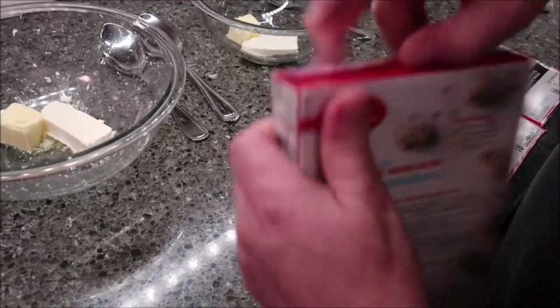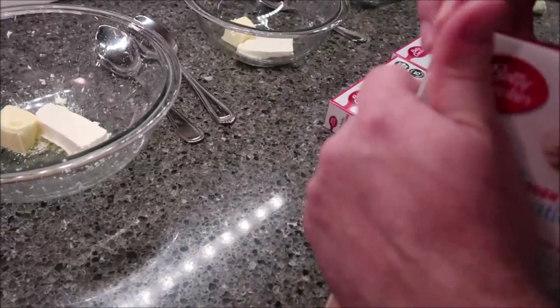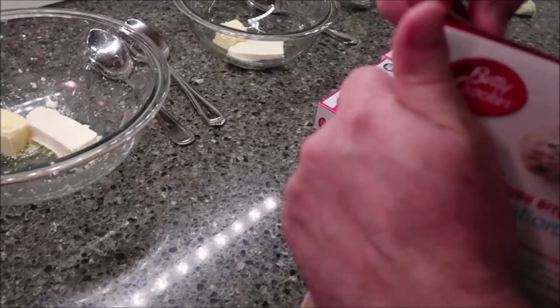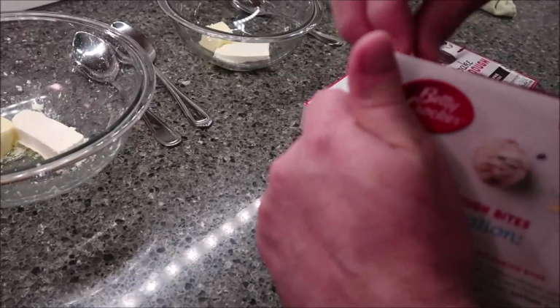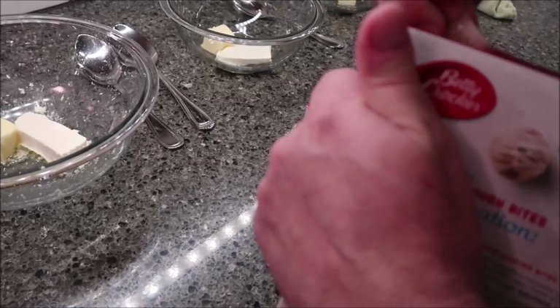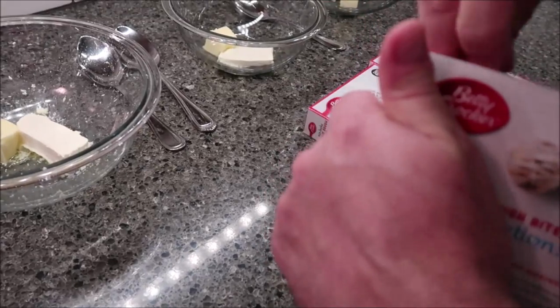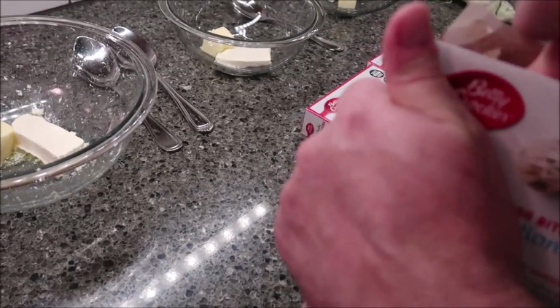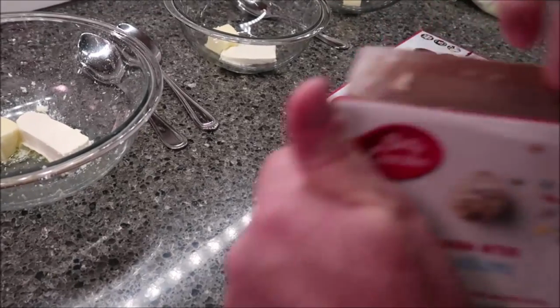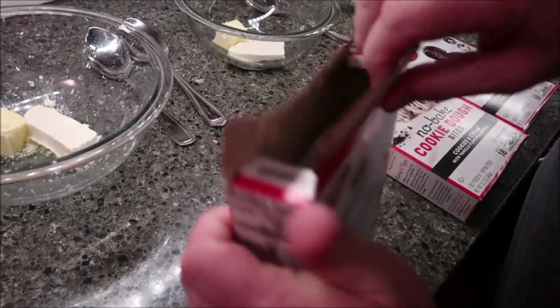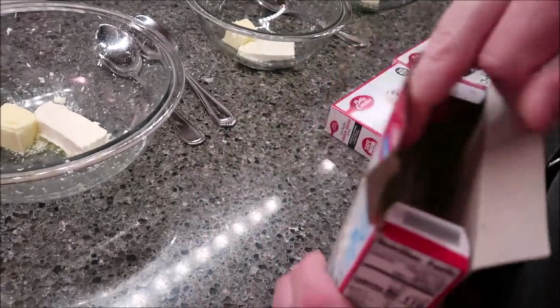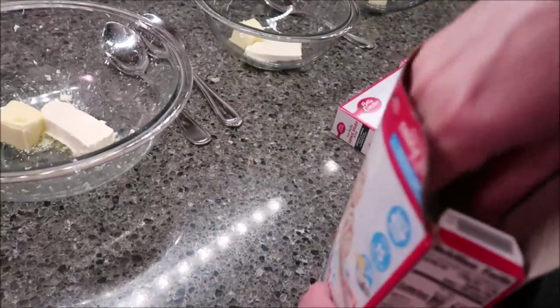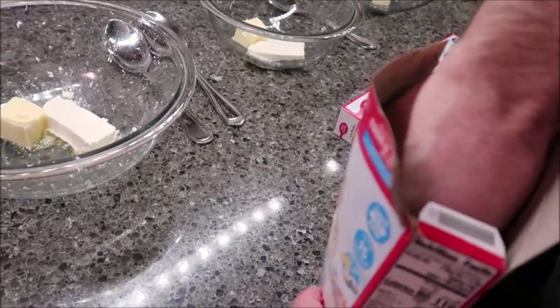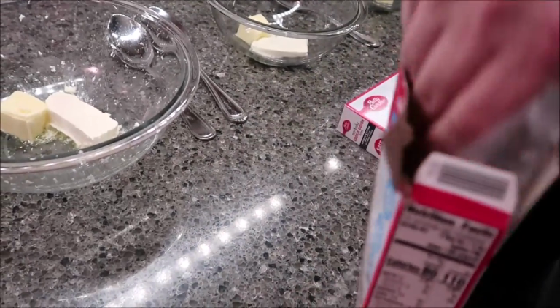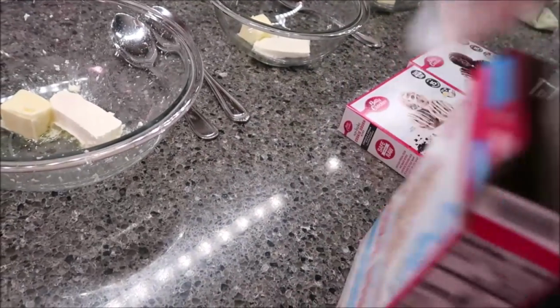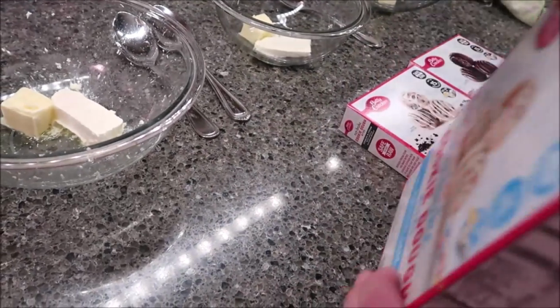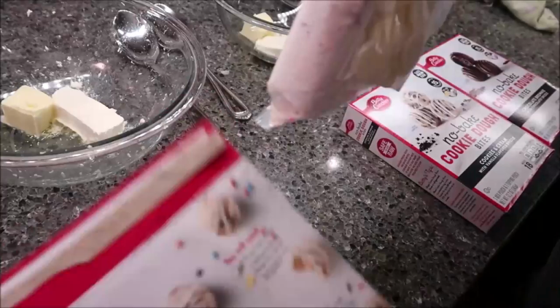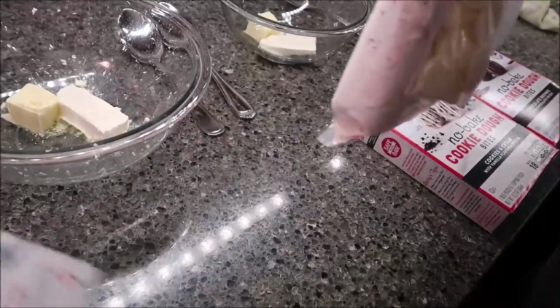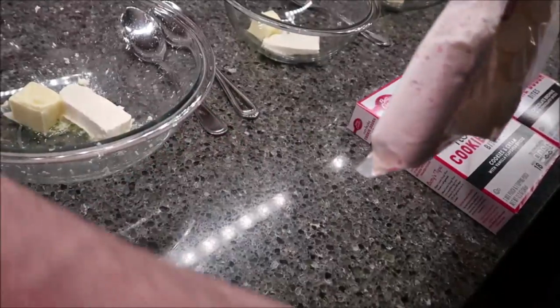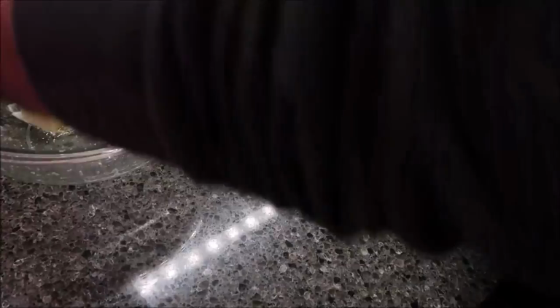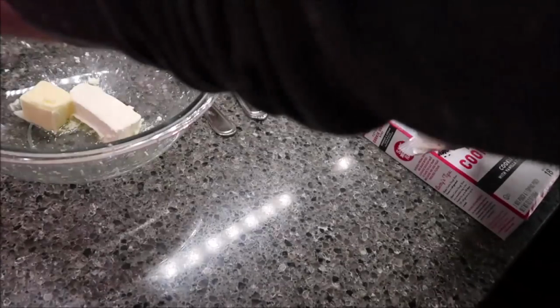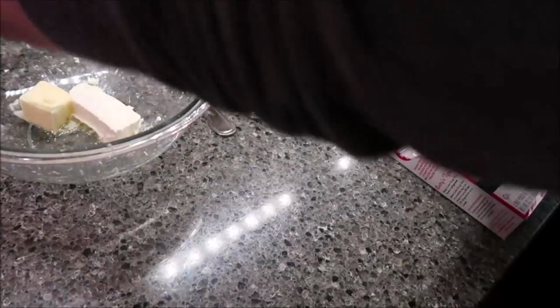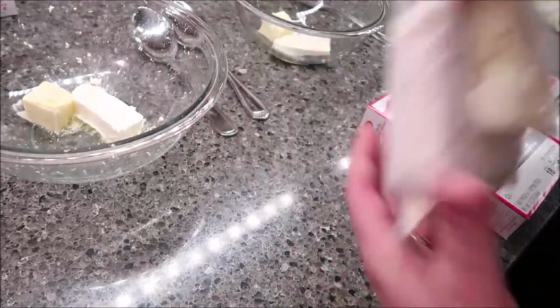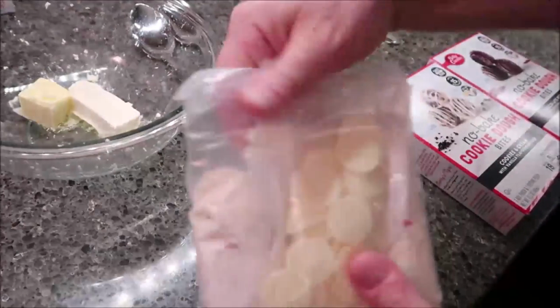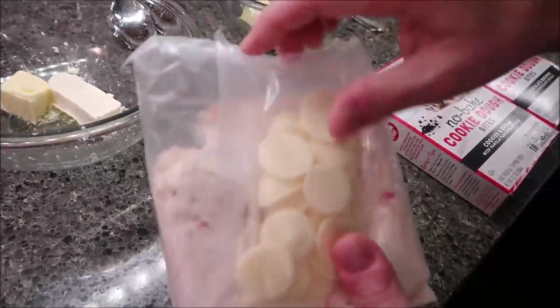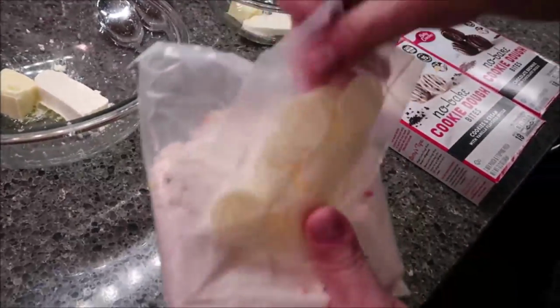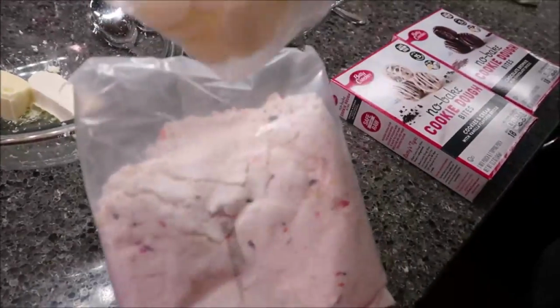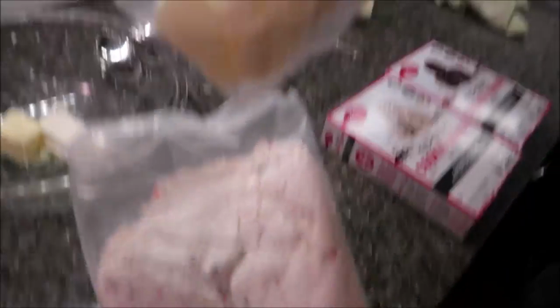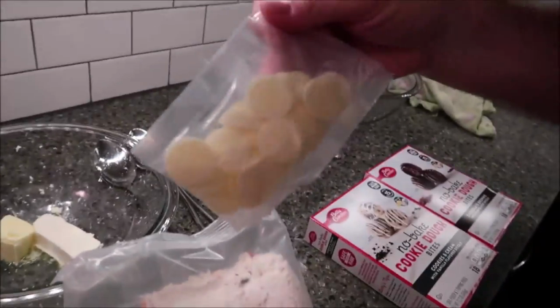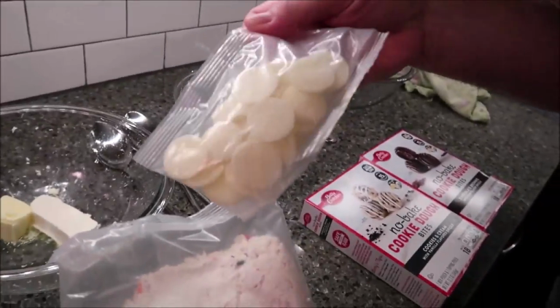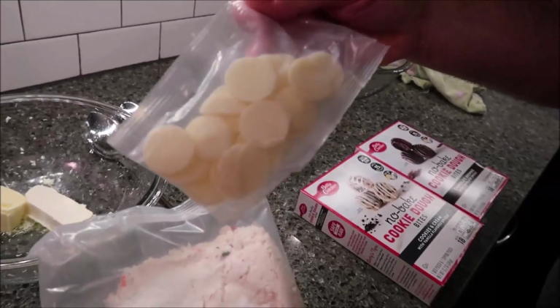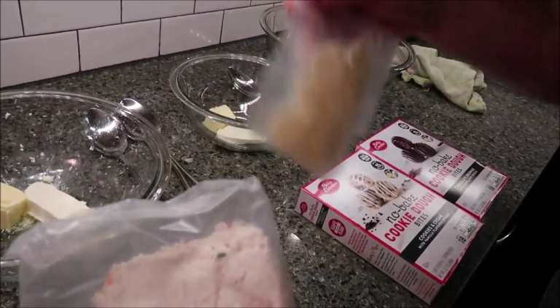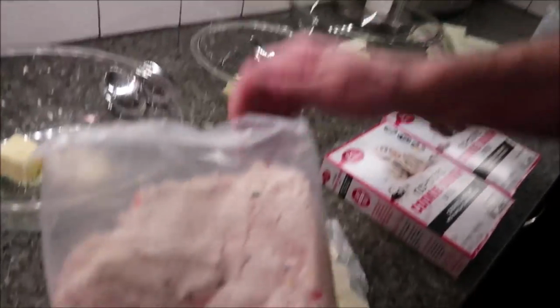In the box you get the container of mix and you get some melting chocolate chips like this.